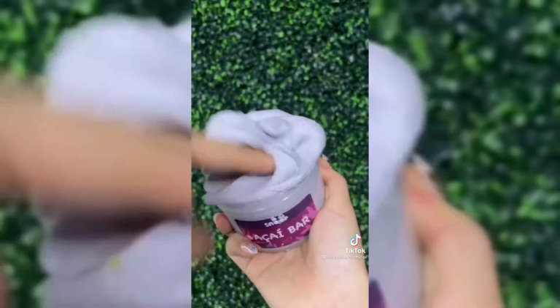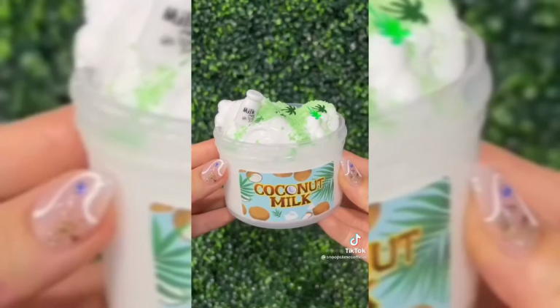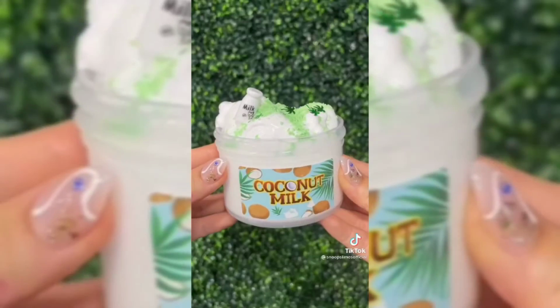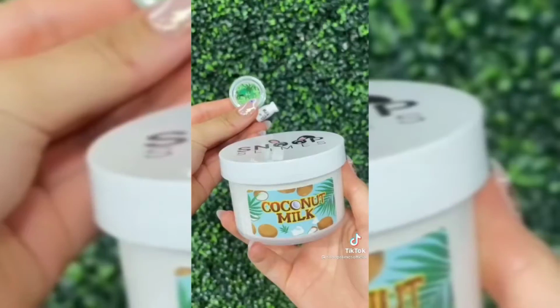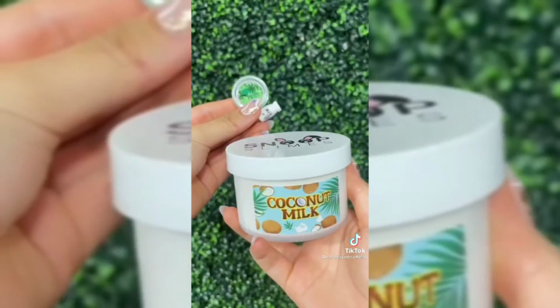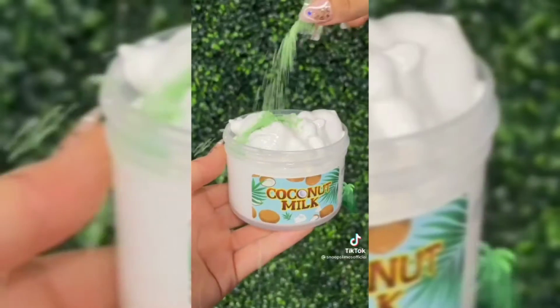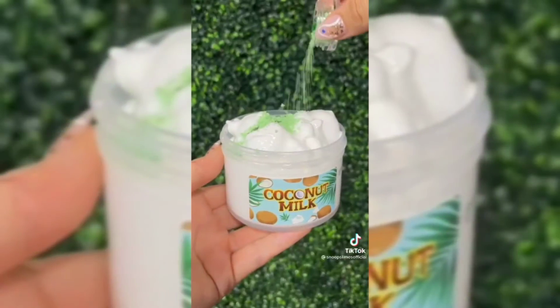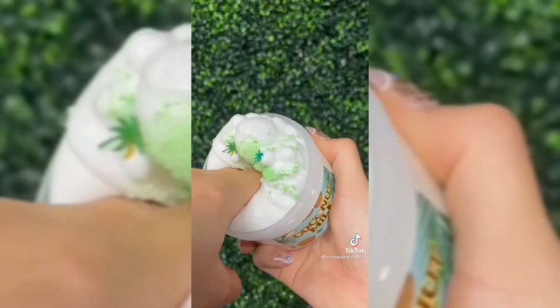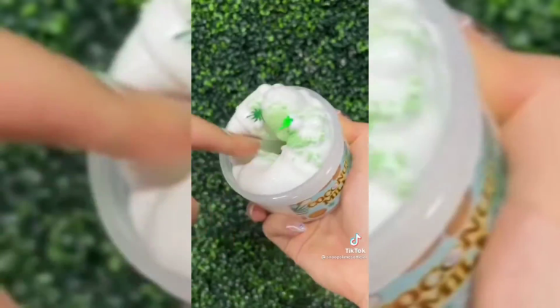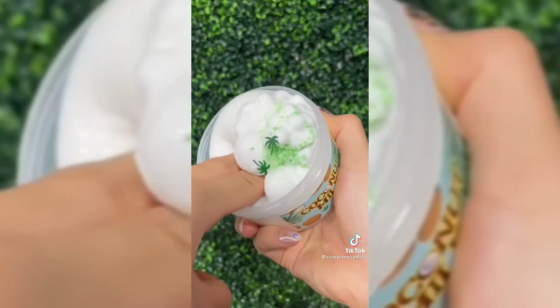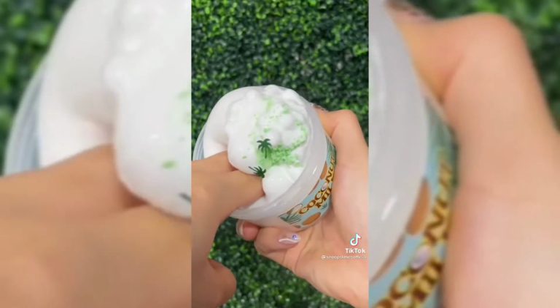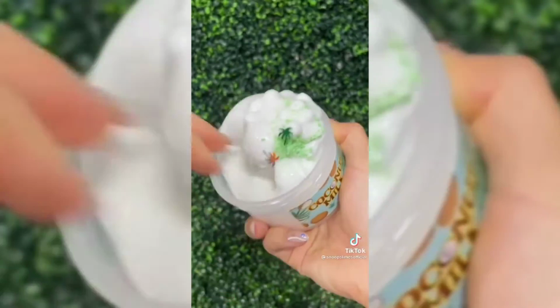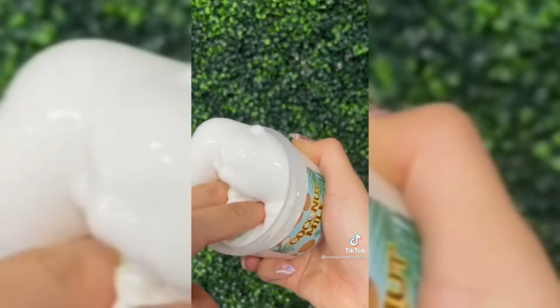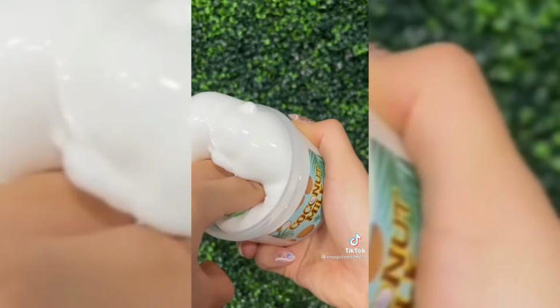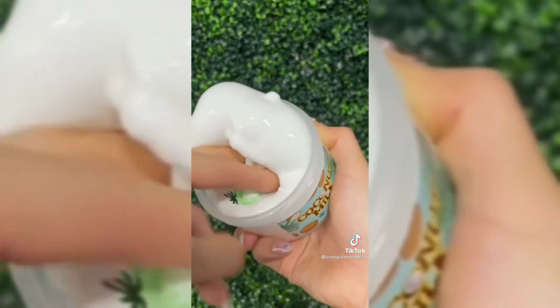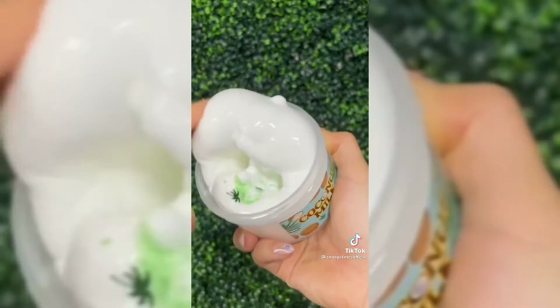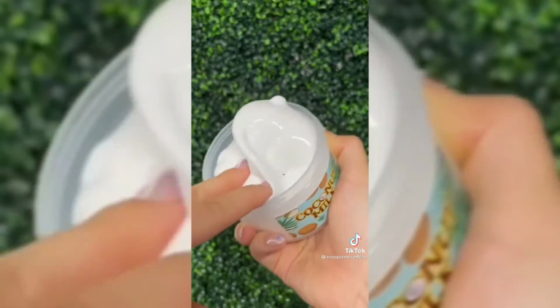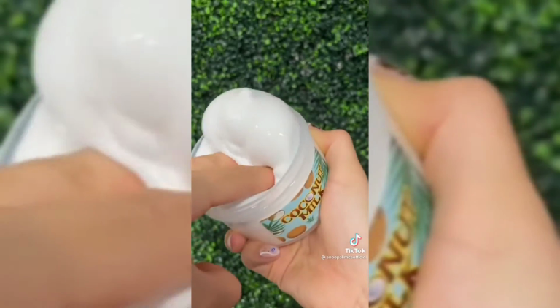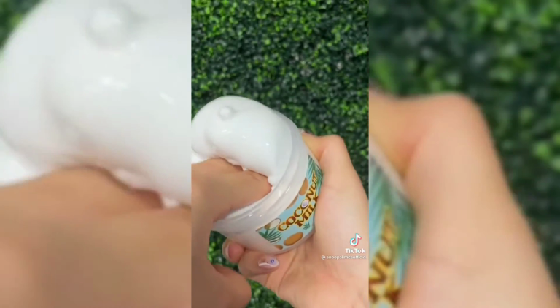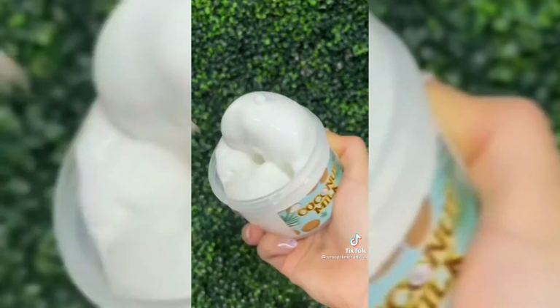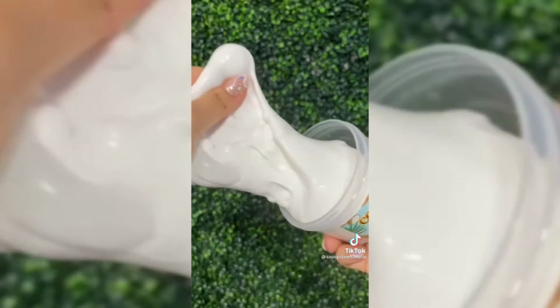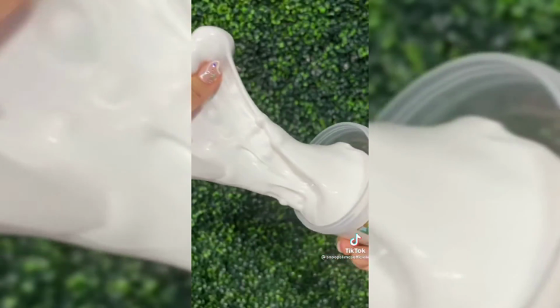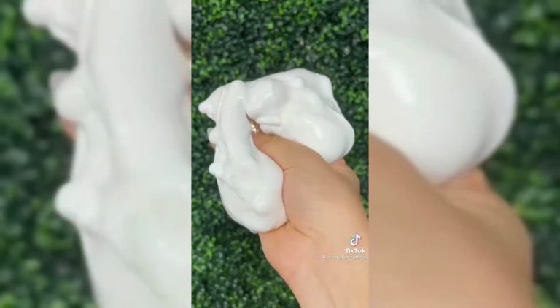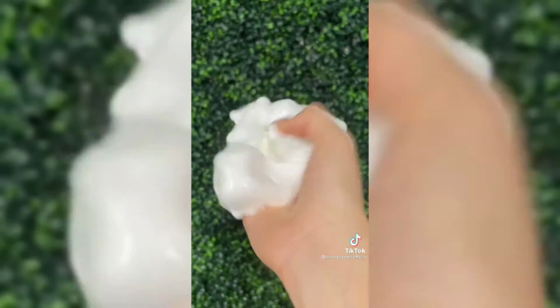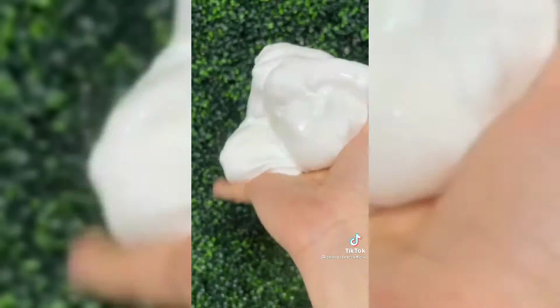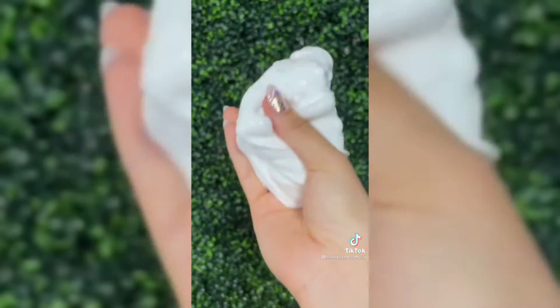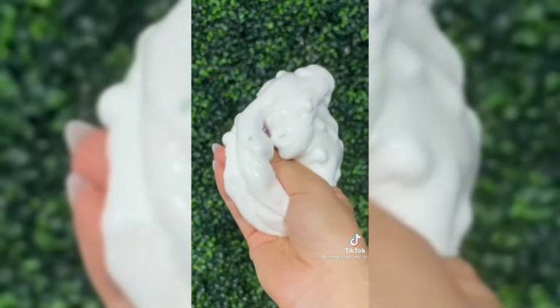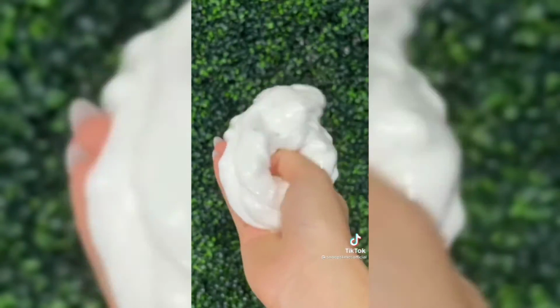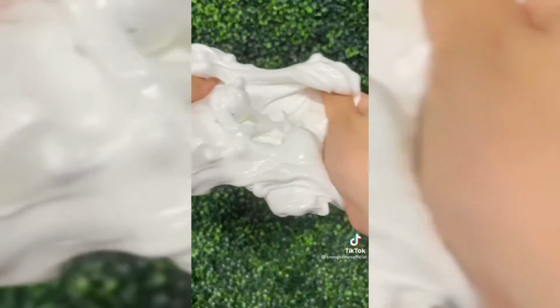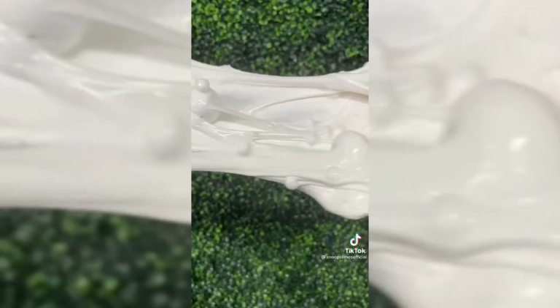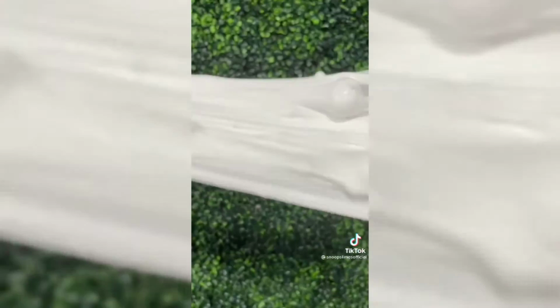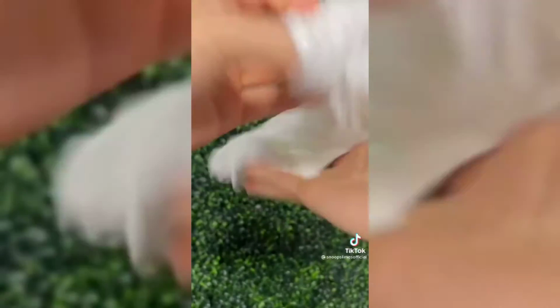Finally, this is coconut milk. This slime is a thick and glossy slime scented like coconut that has jumbo foam balls throughout. These foam balls create amazing bubble pops. If you love simple, thick and glossy slime, this one is perfect for you.